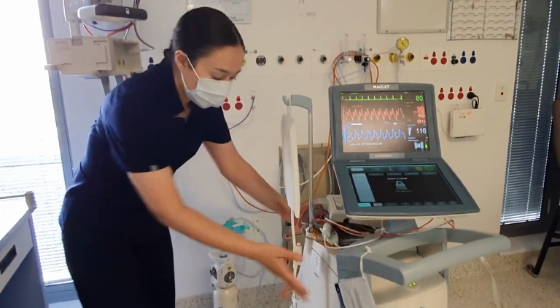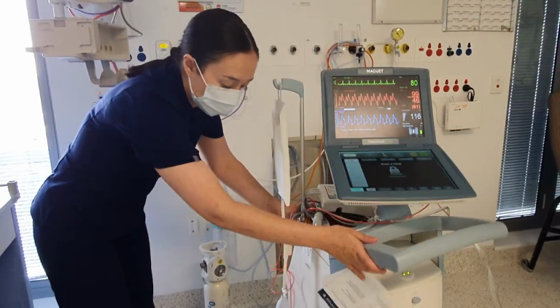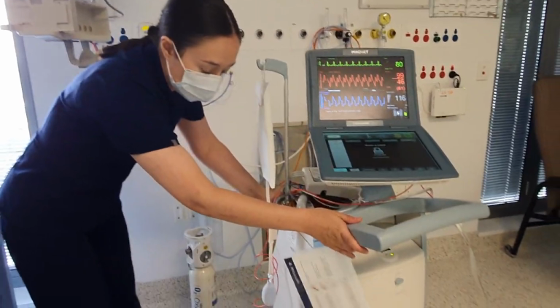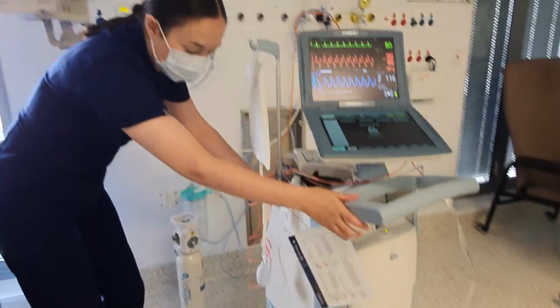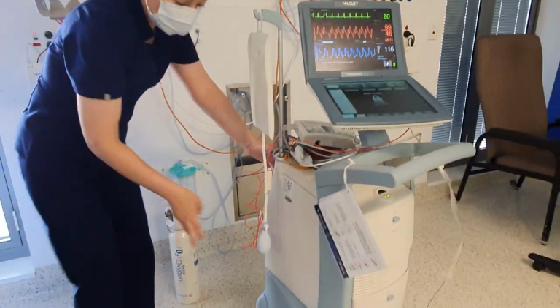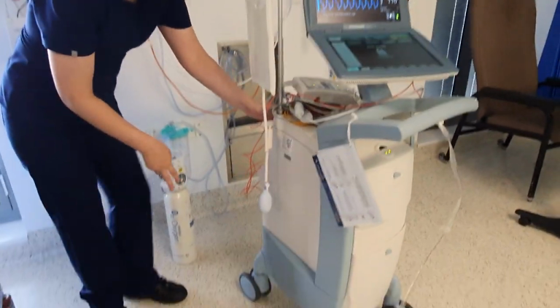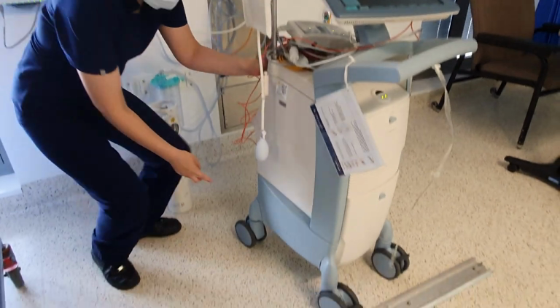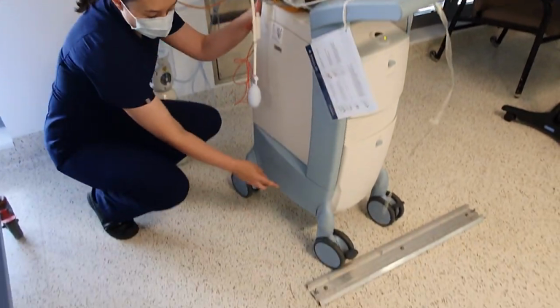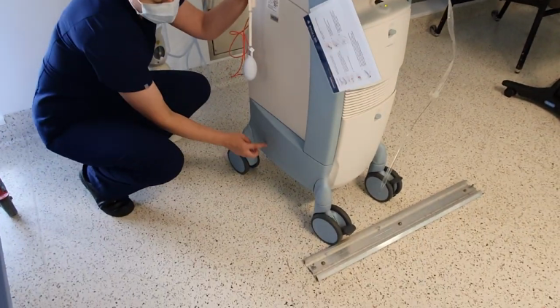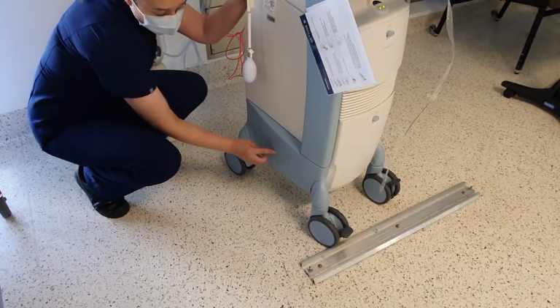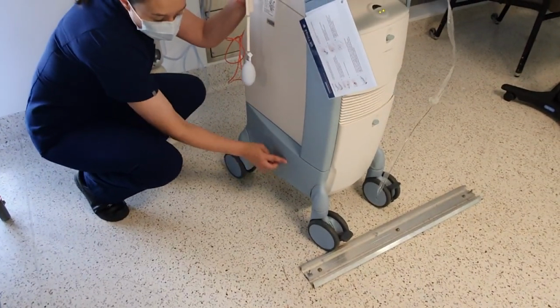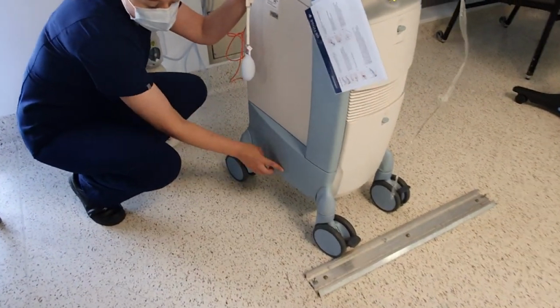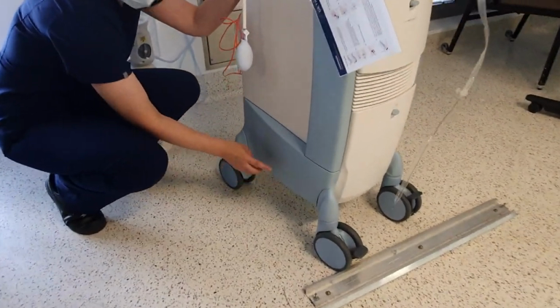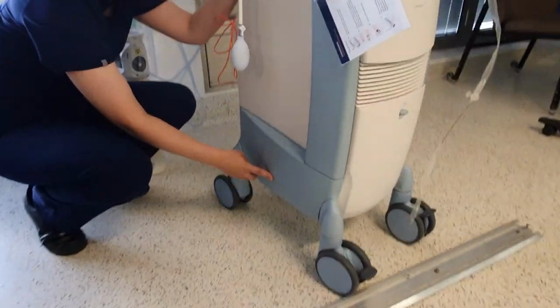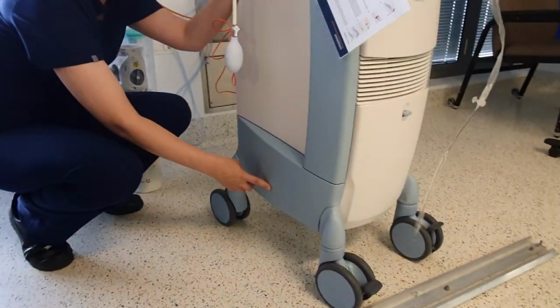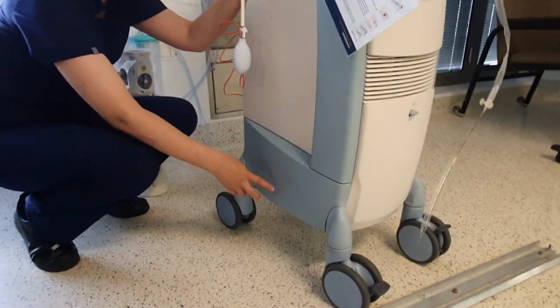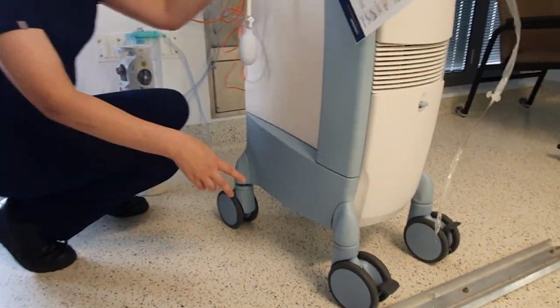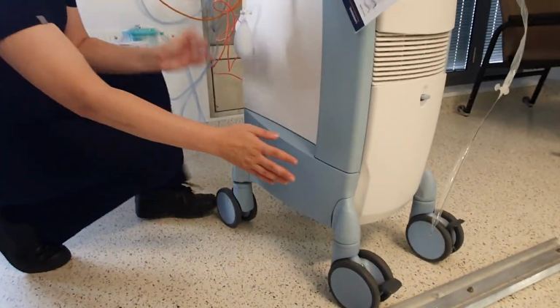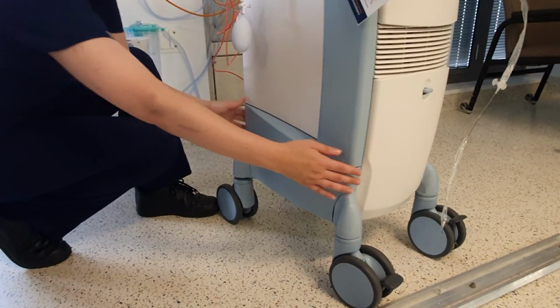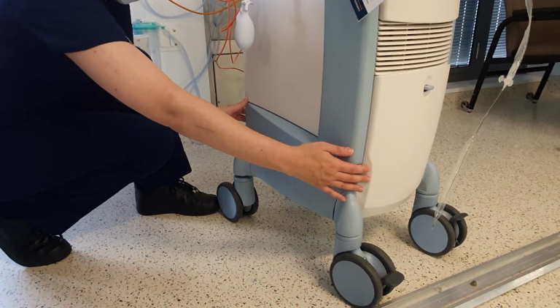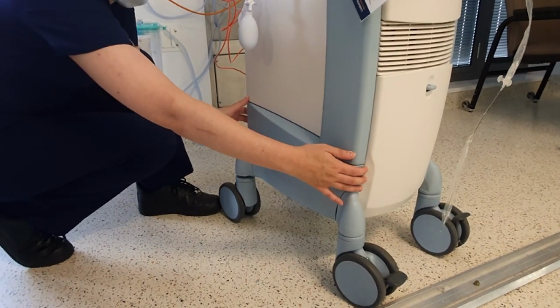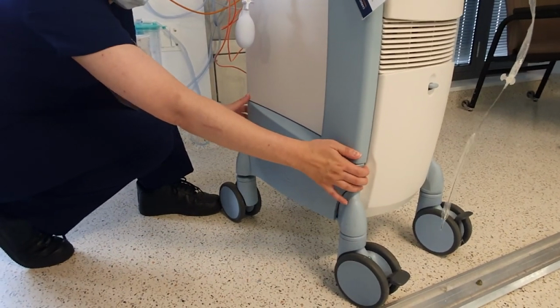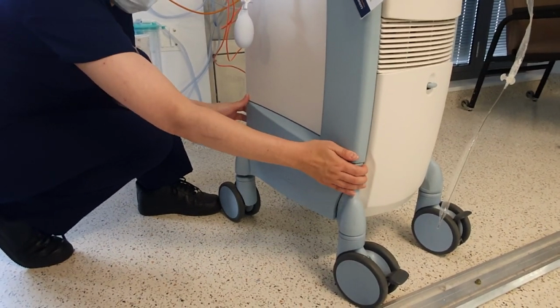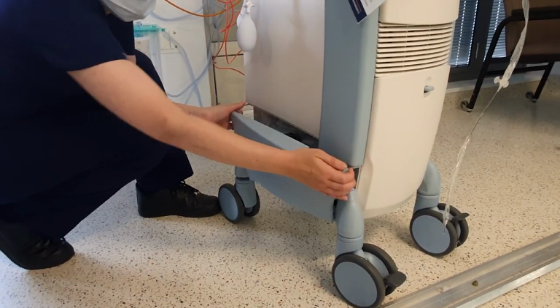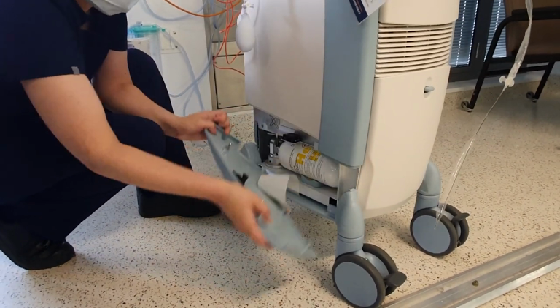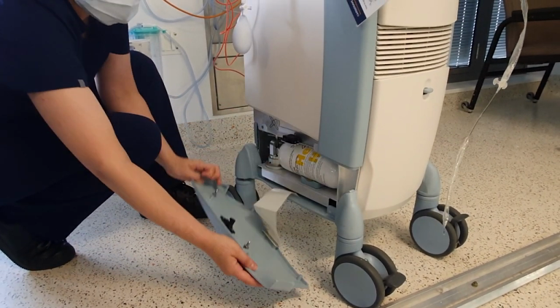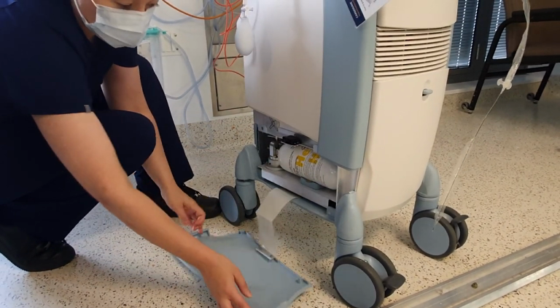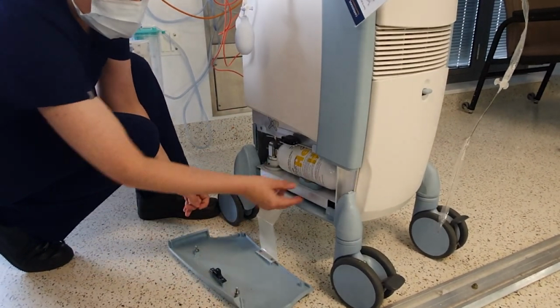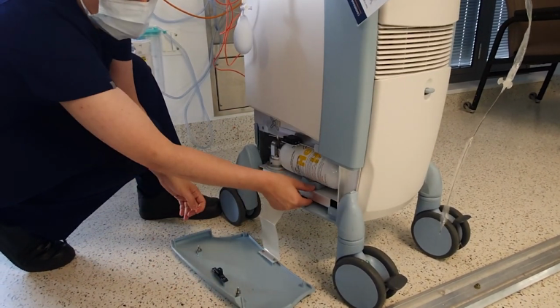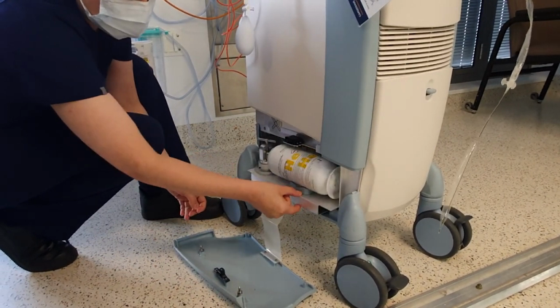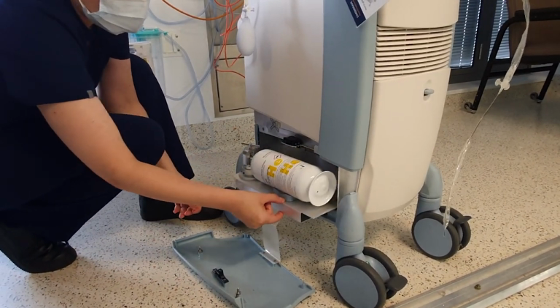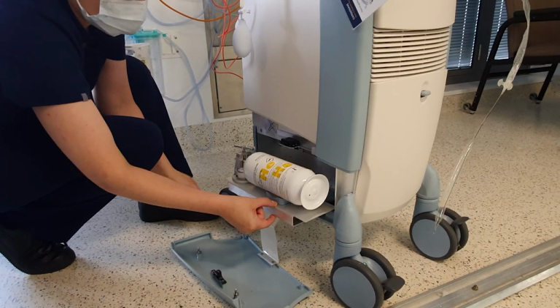The helium tank is located on the side here. You'll have a picture of a helium tank and a label written there. This part is designed to come off, so you take this off and you slide out your helium tank.